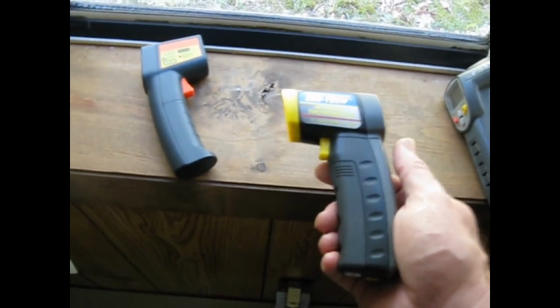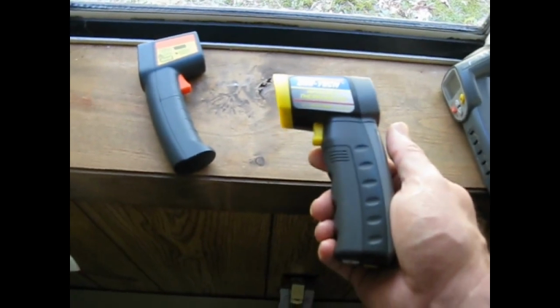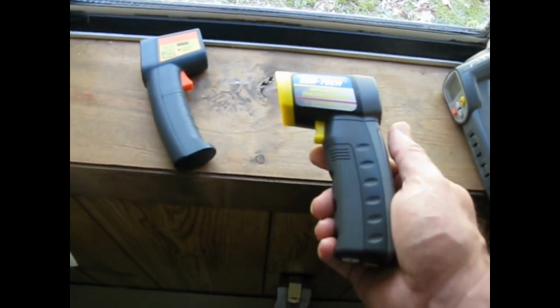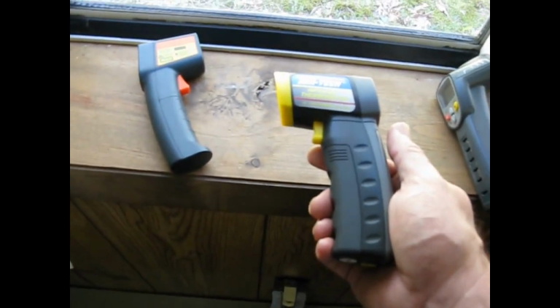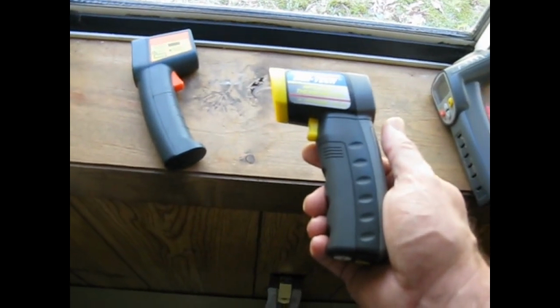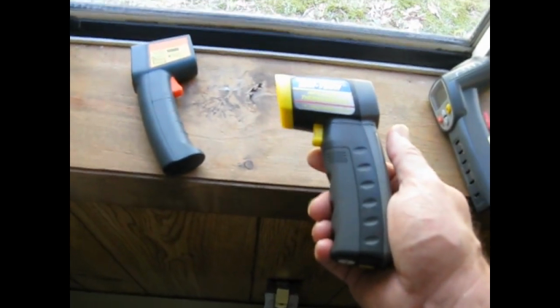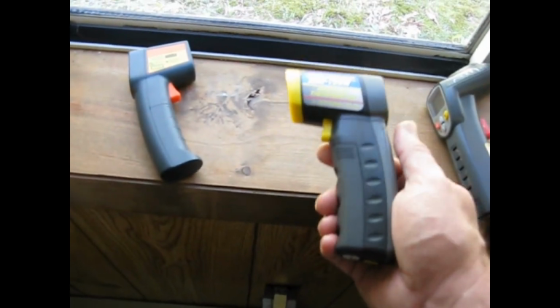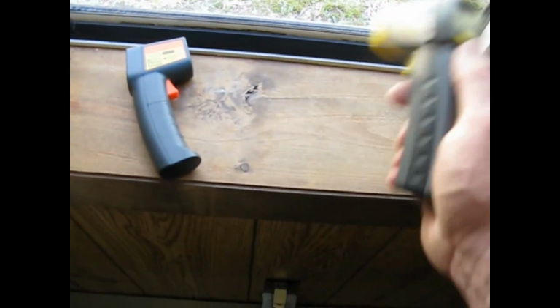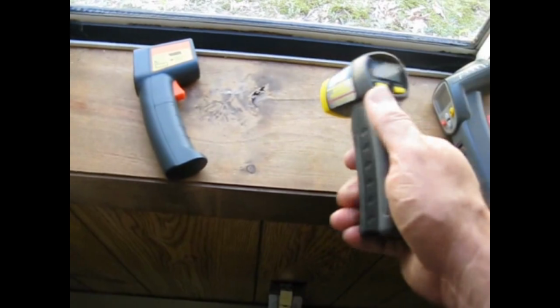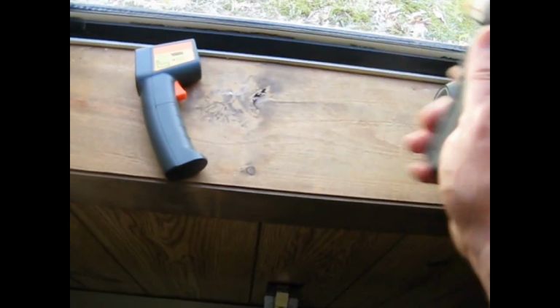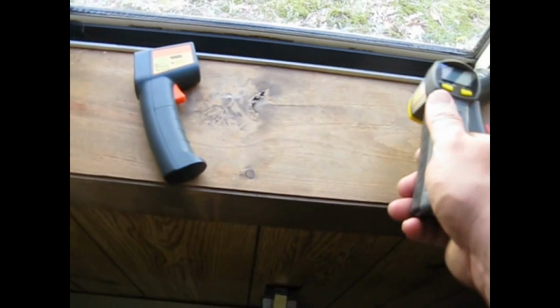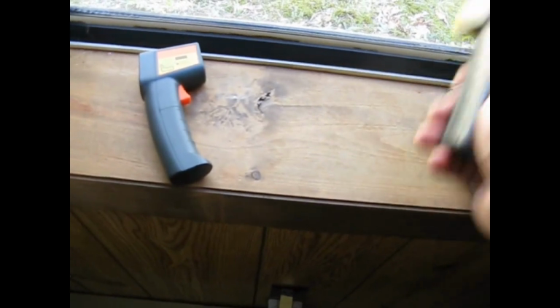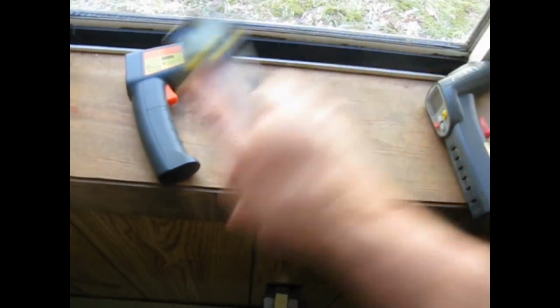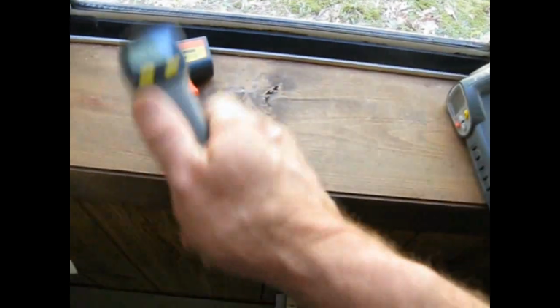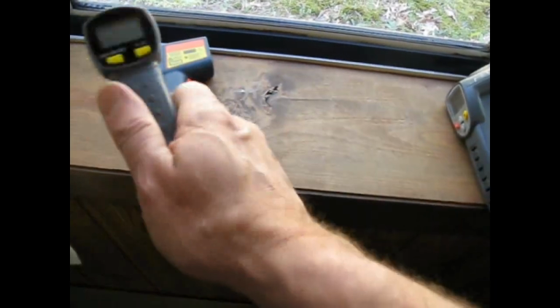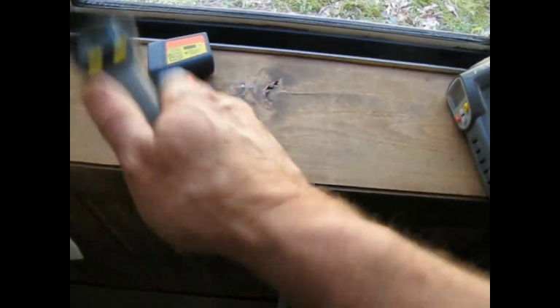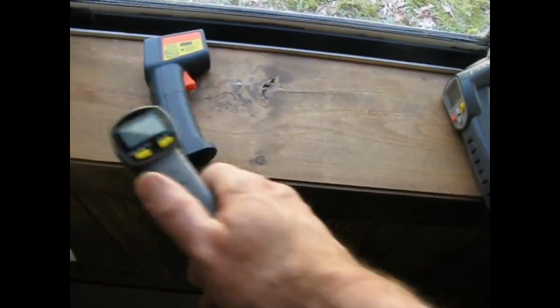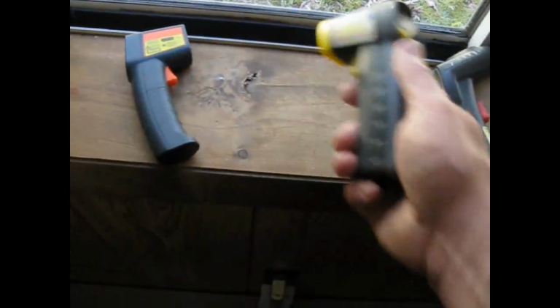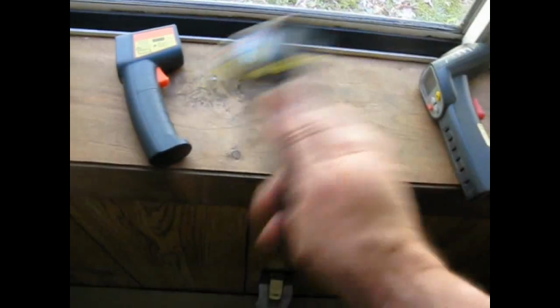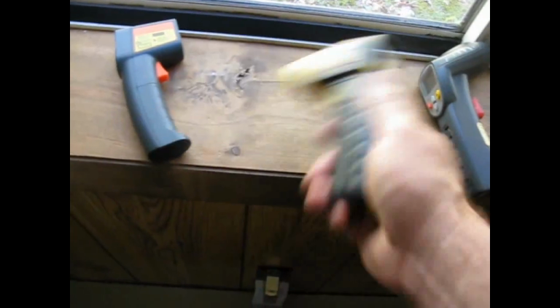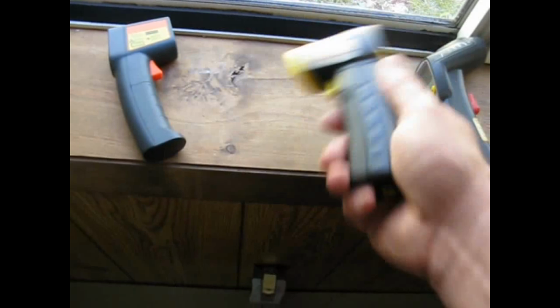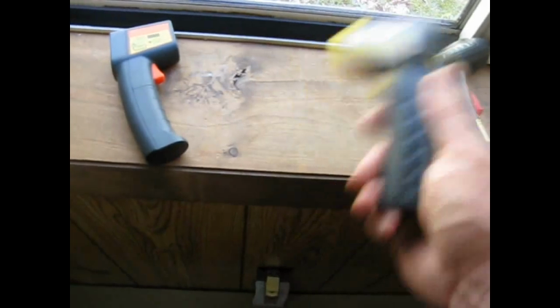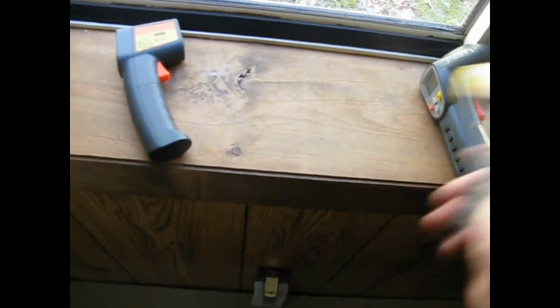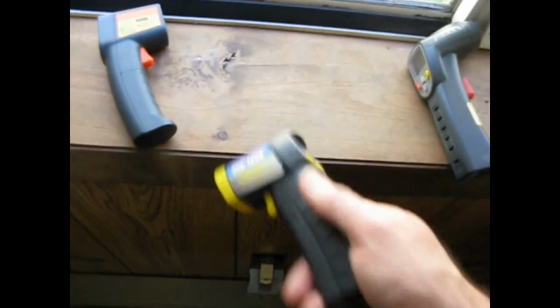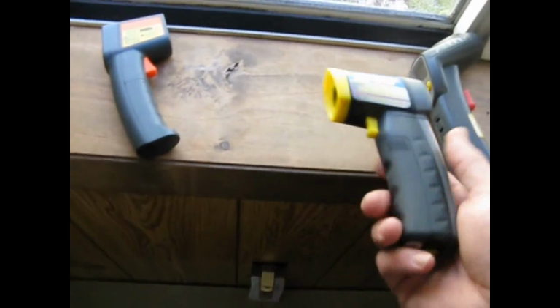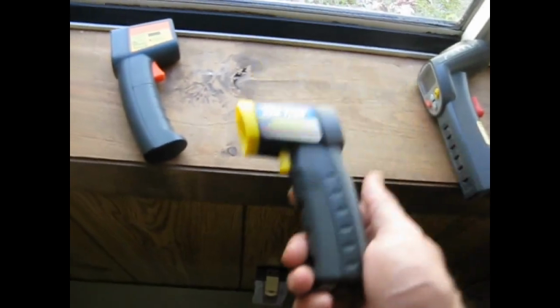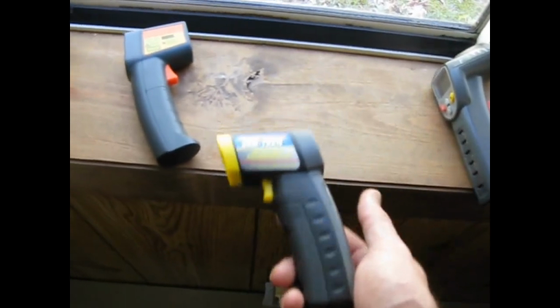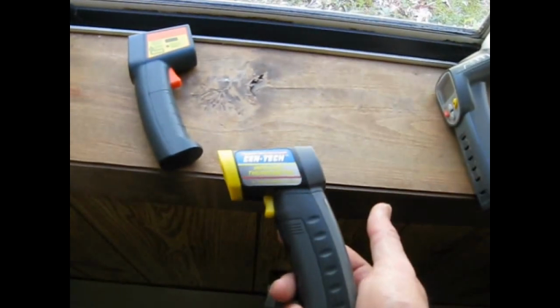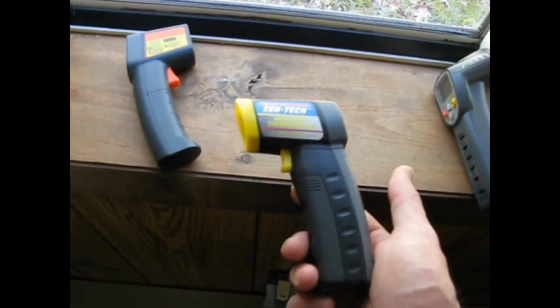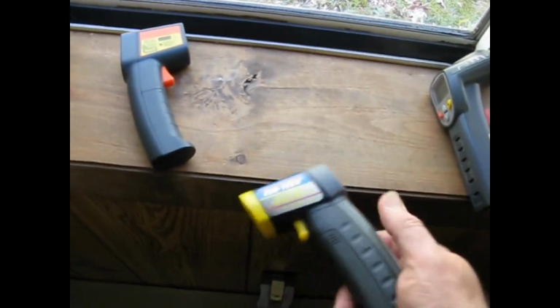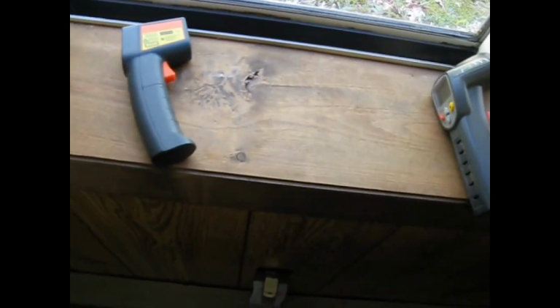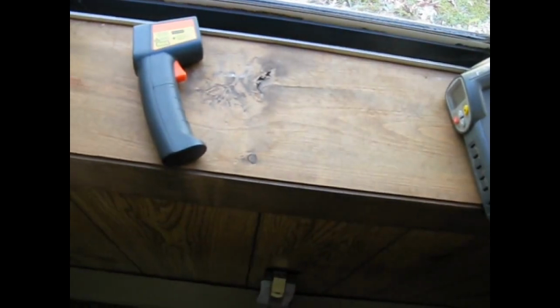They're good enough for electronics usage when I want to compare transistors on one side of an amp to transistors on the other channel of an amp — something like that. They're good for comparisons, they're good for finding cold spots, but as far as absolute accuracy, they're not worth beans.